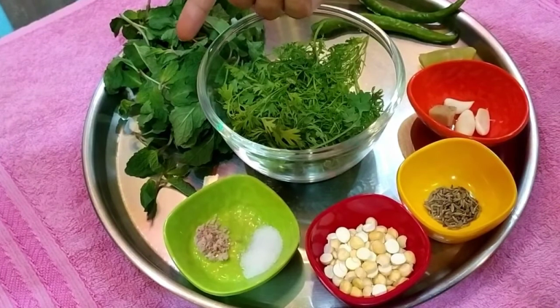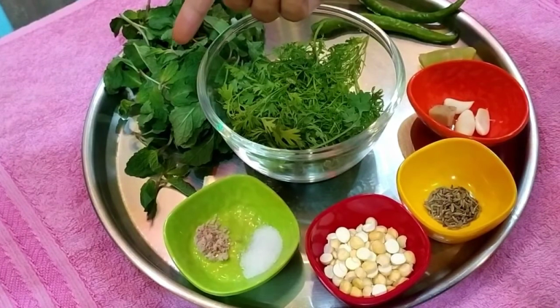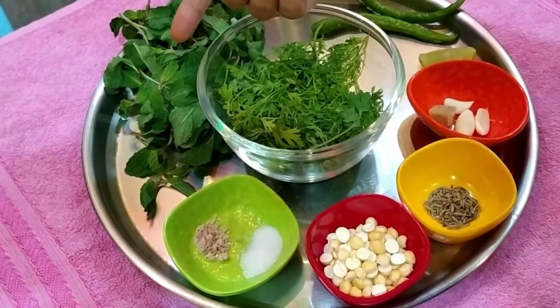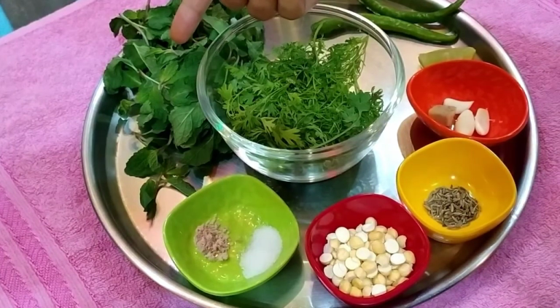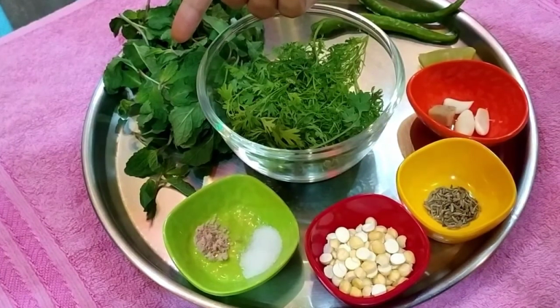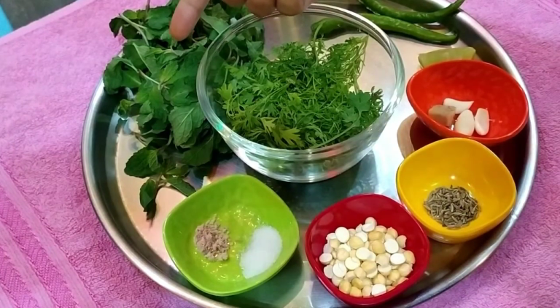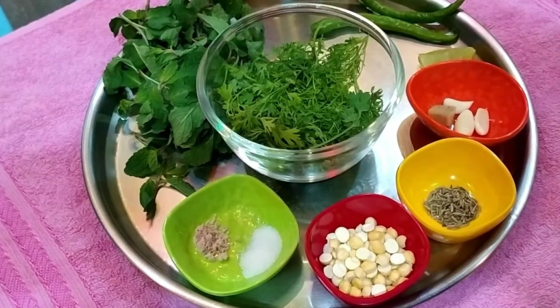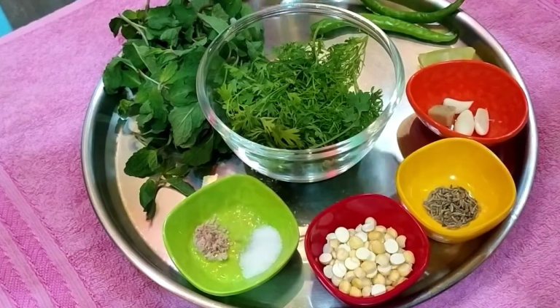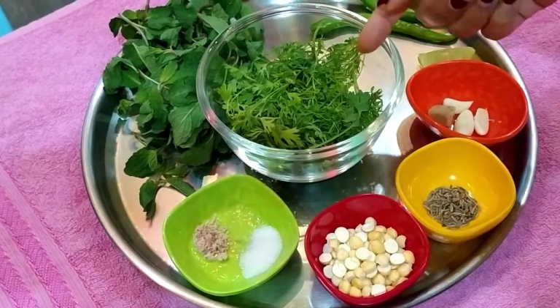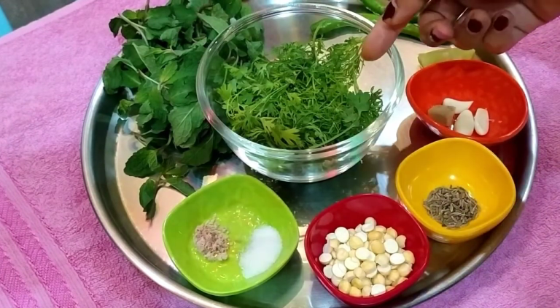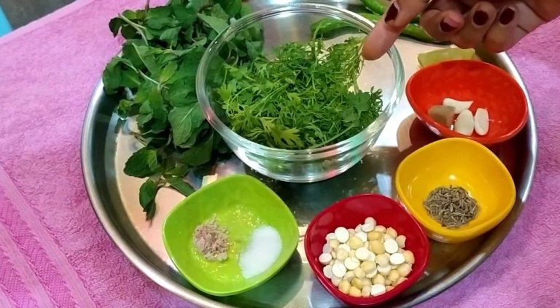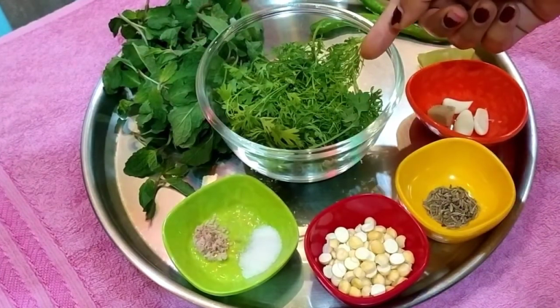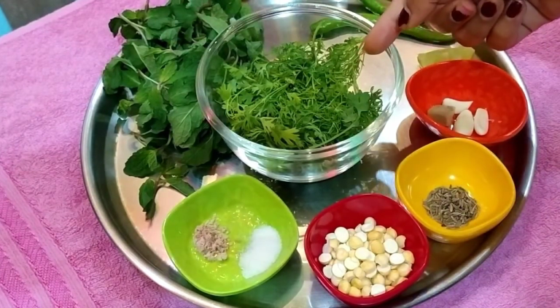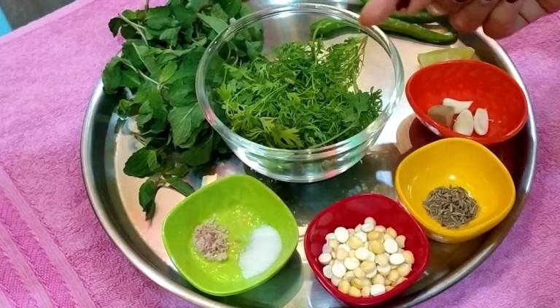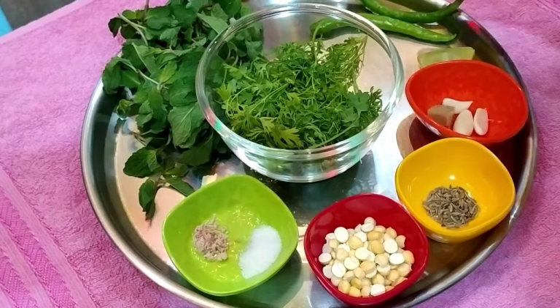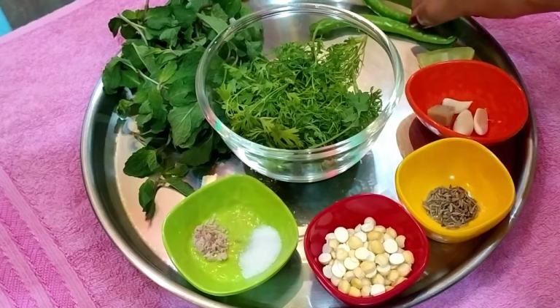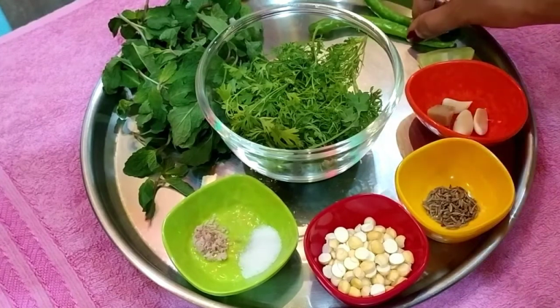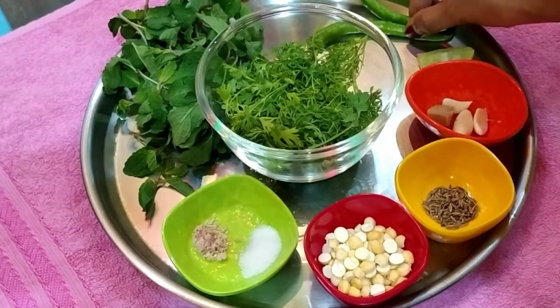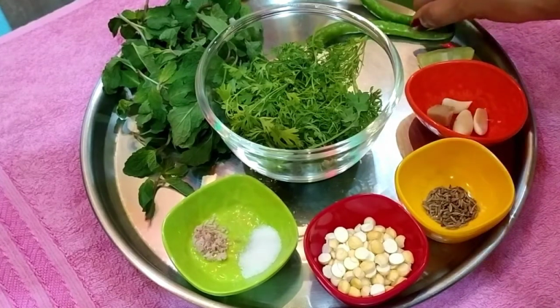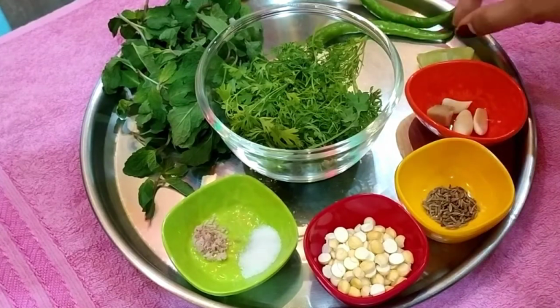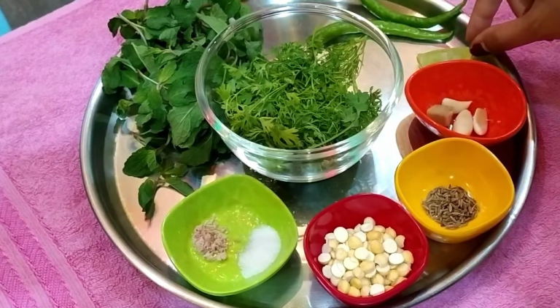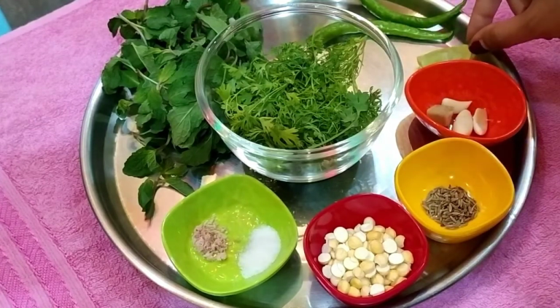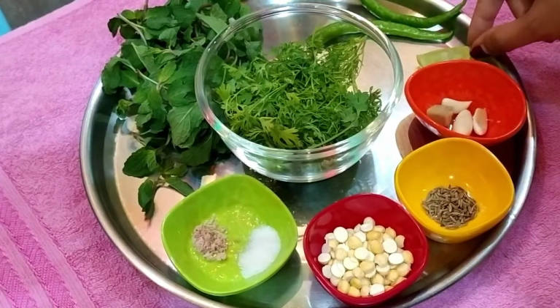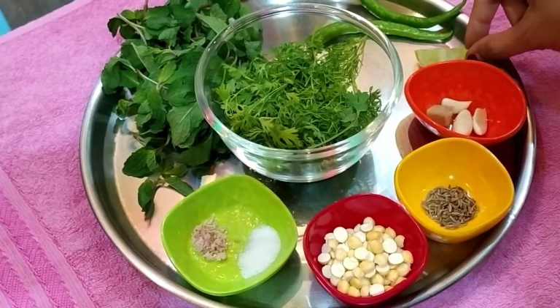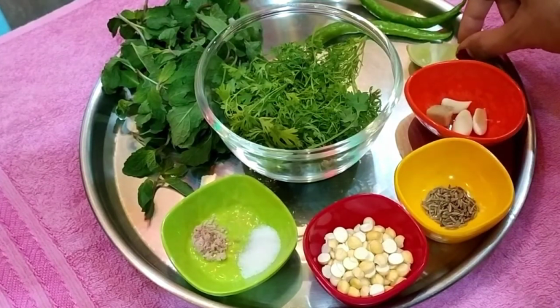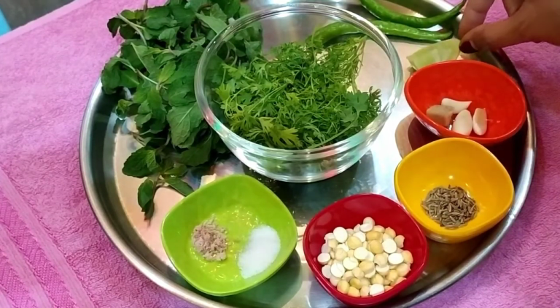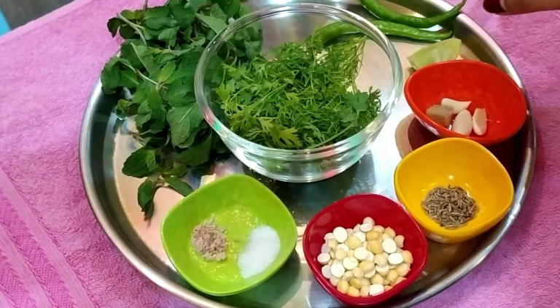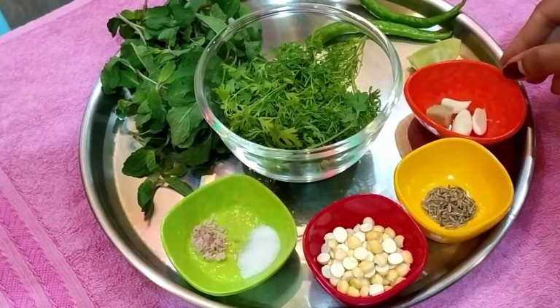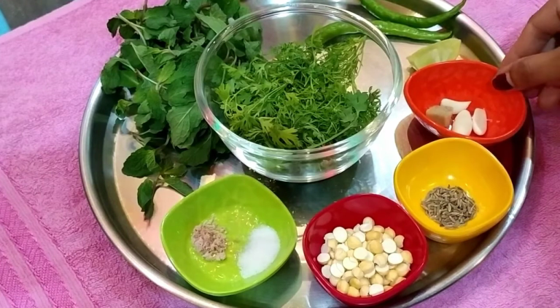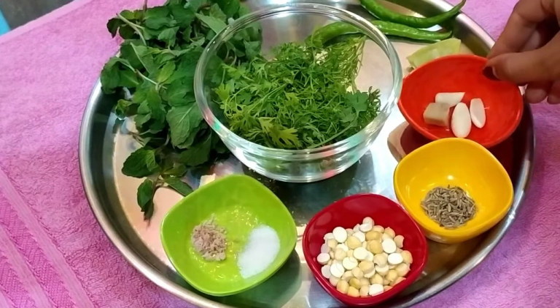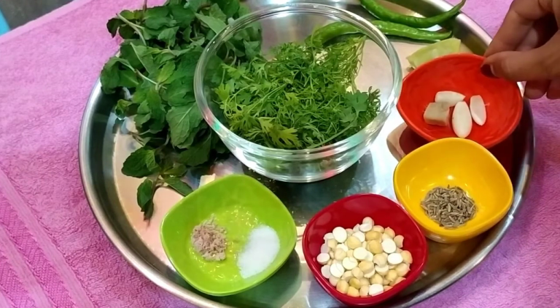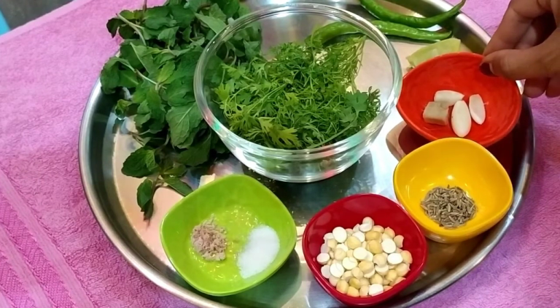For this recipe, we are going to prepare 2-3 cups of the mixture. We are going to start the recipe.